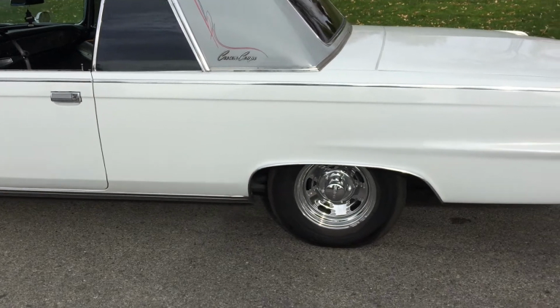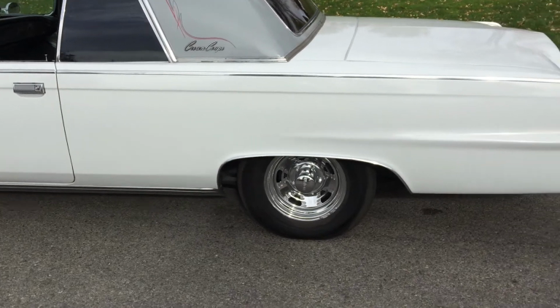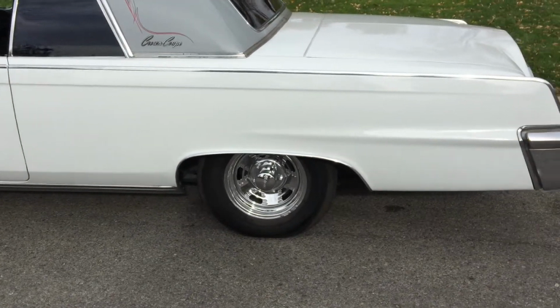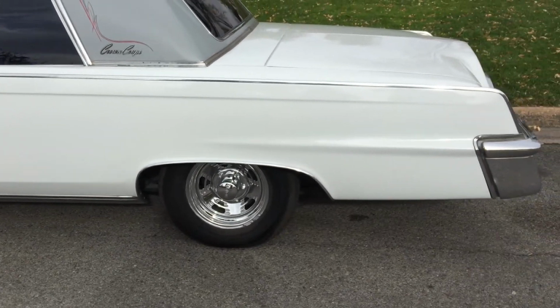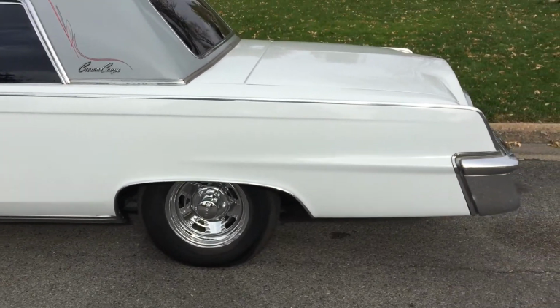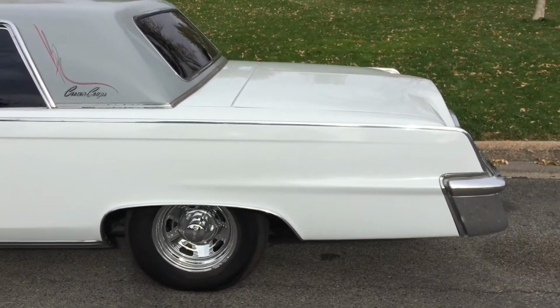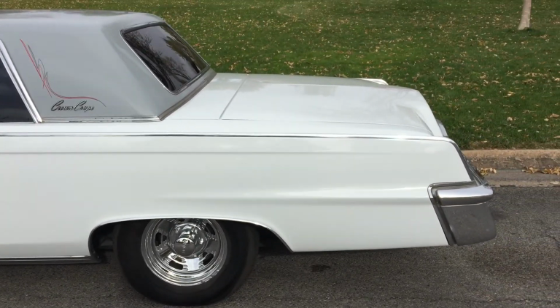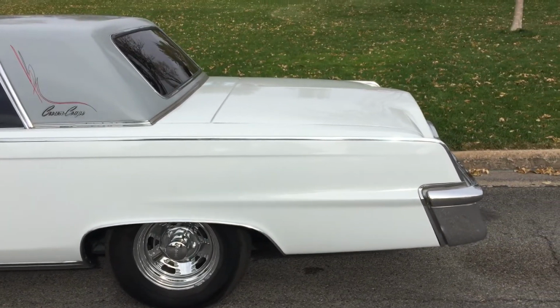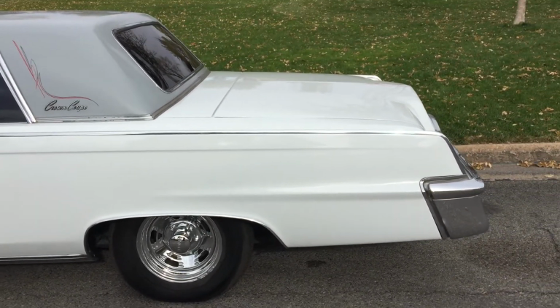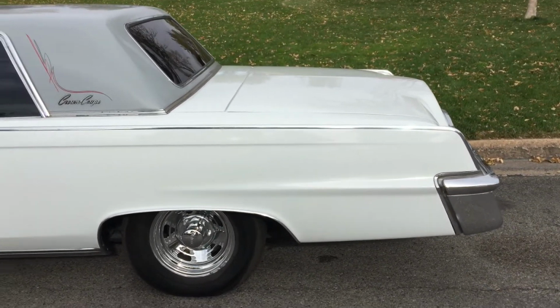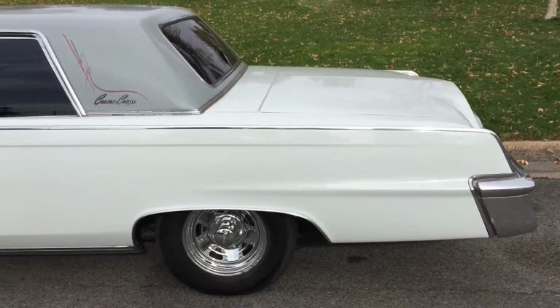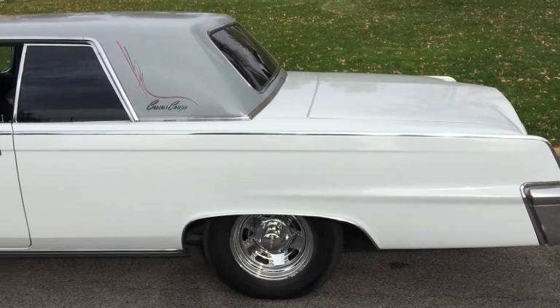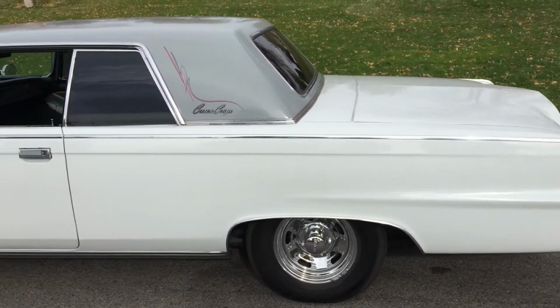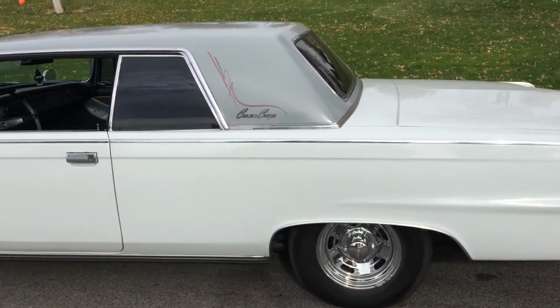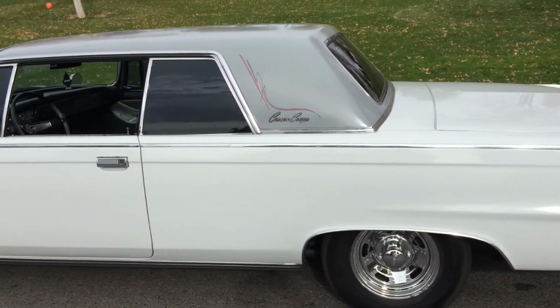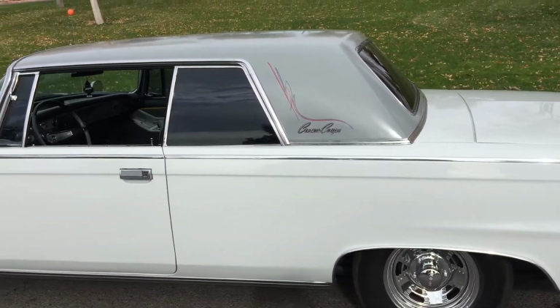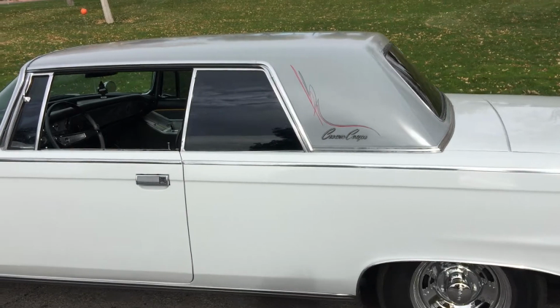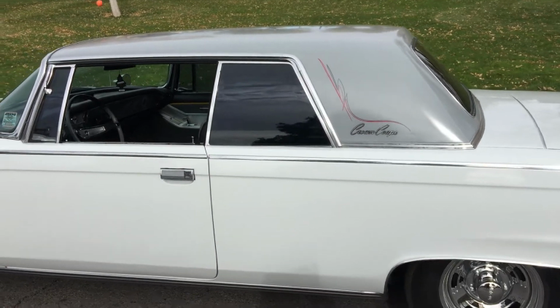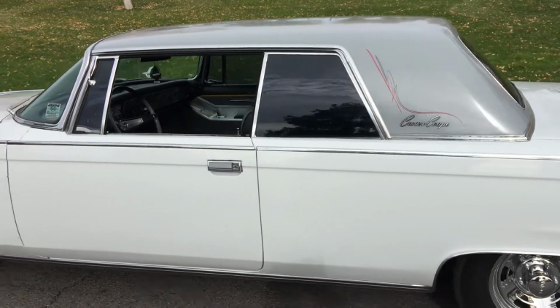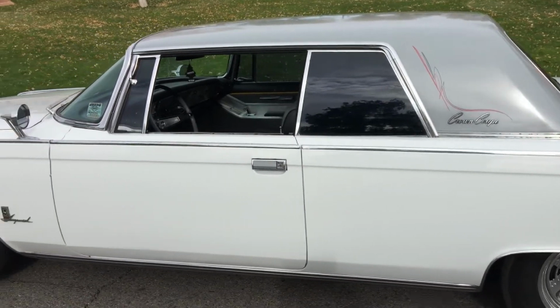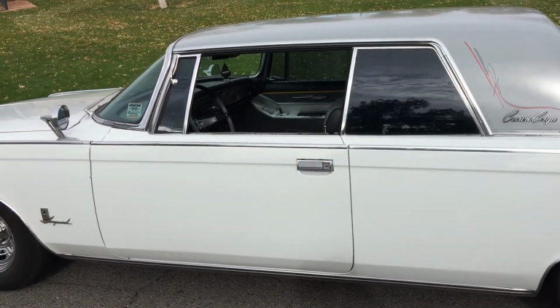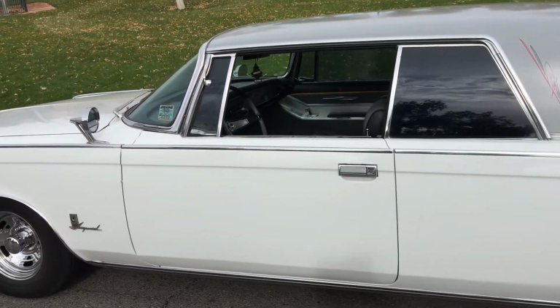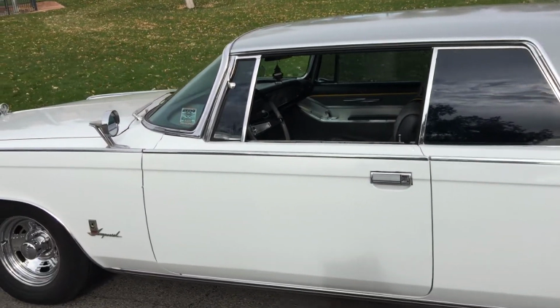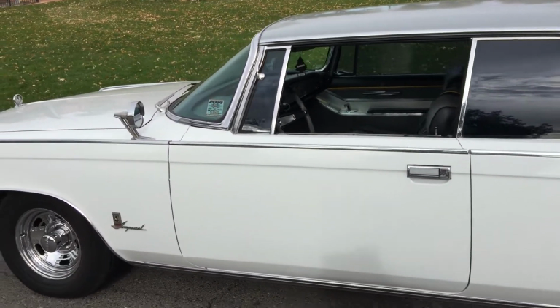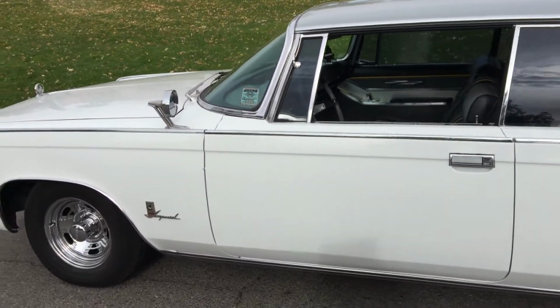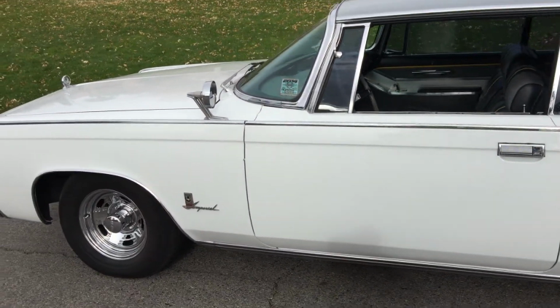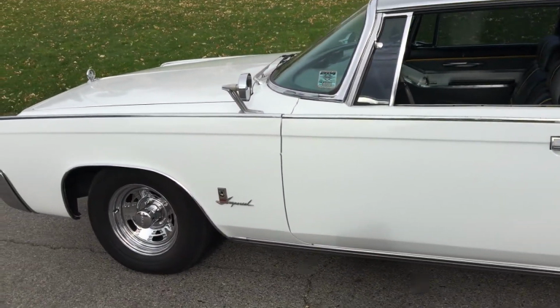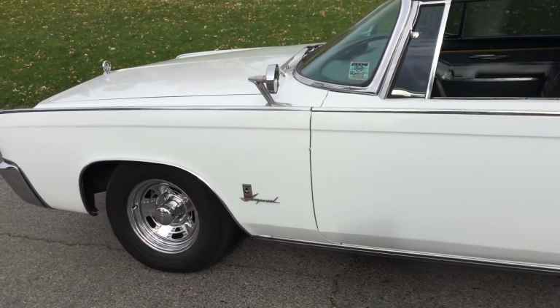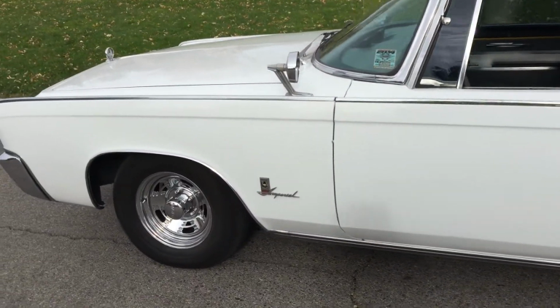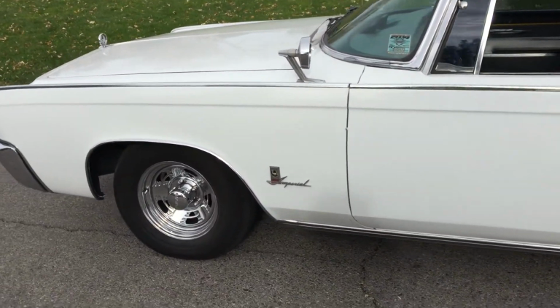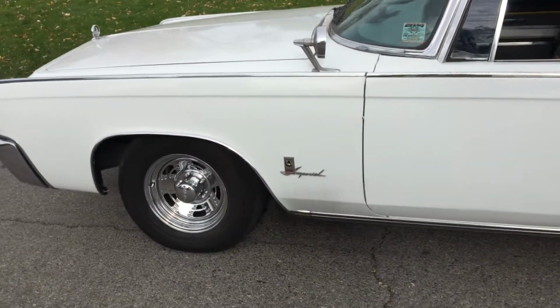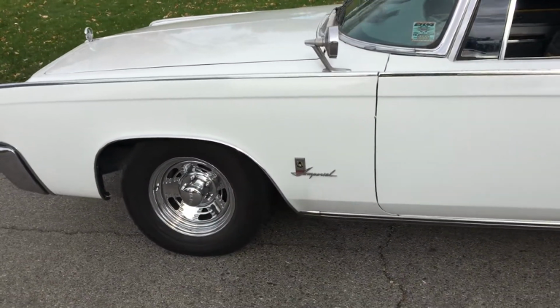Okay guys, here's this 1964 Crown Imperial. I'm doing a walk around right now. It is running at an idle speed, so you can hear it clicking away in there.